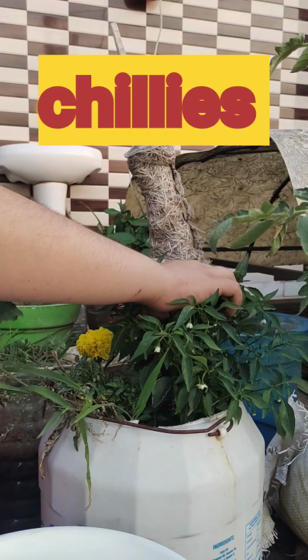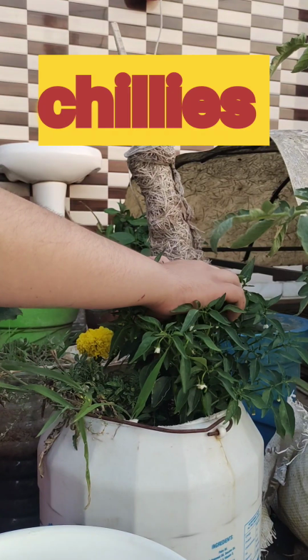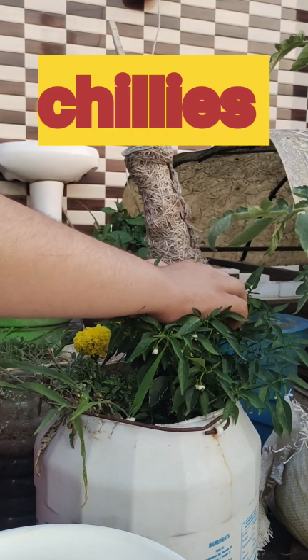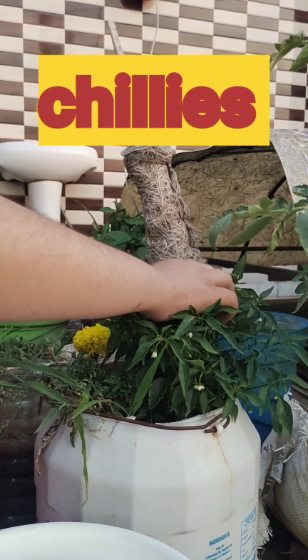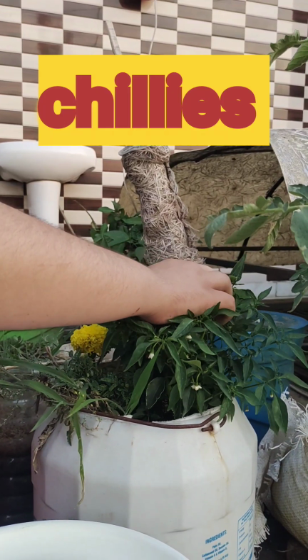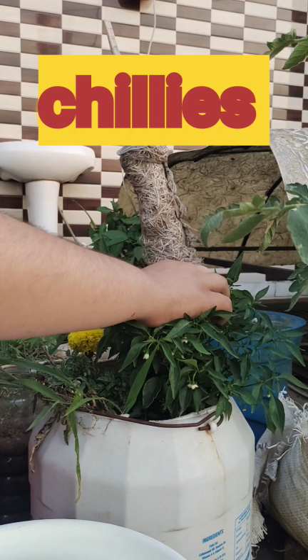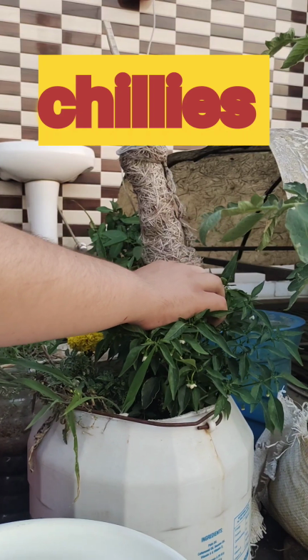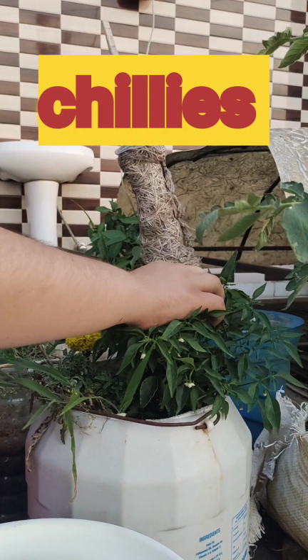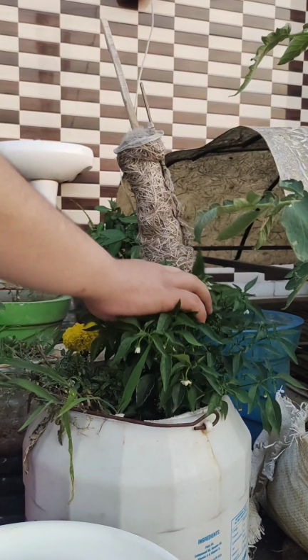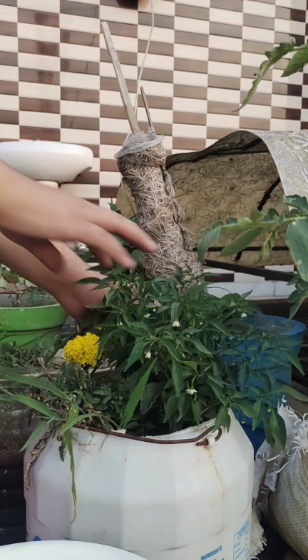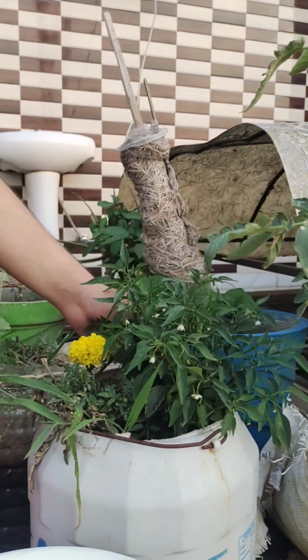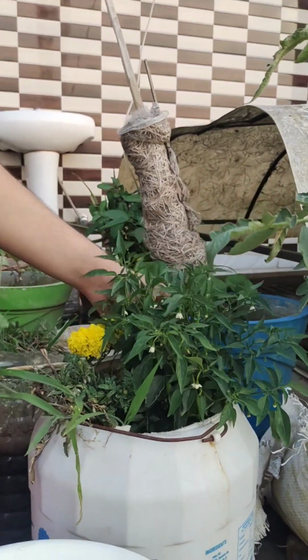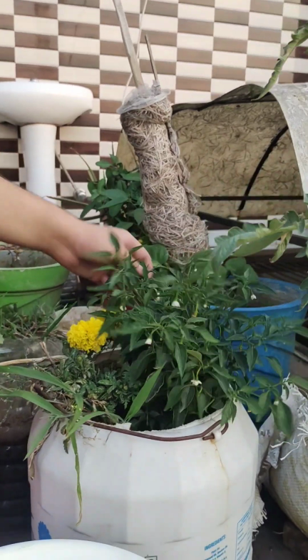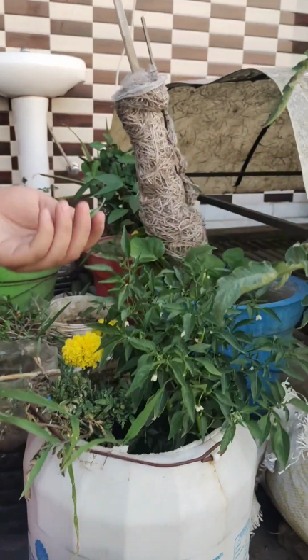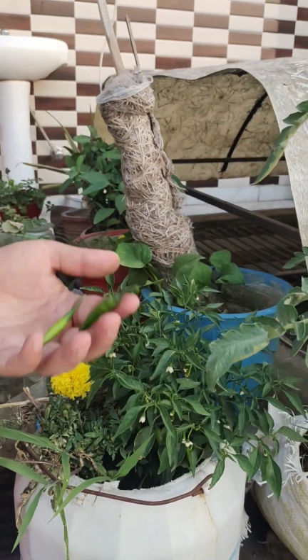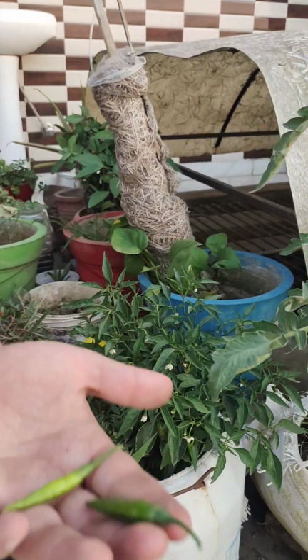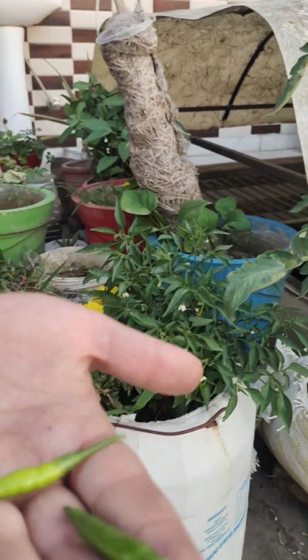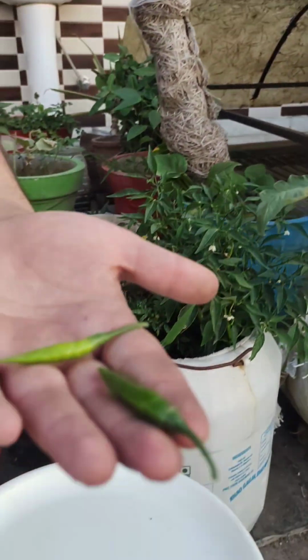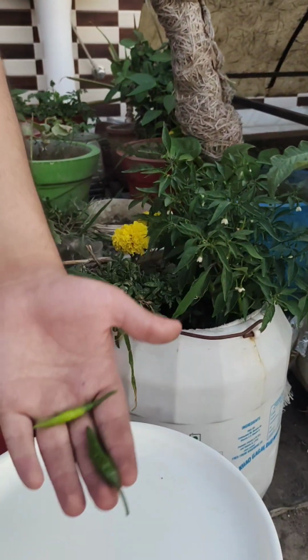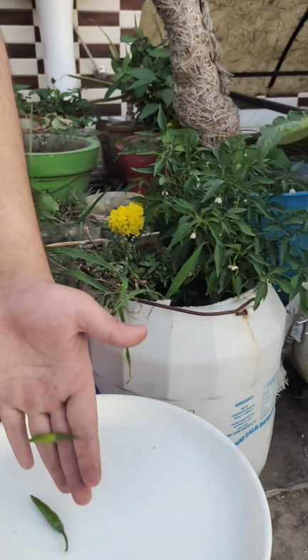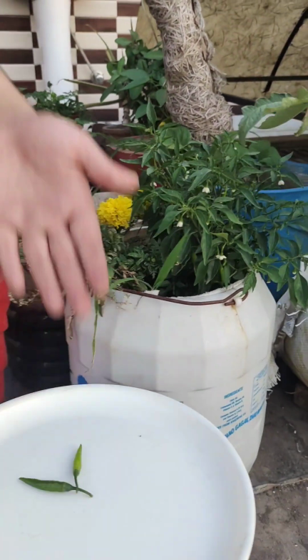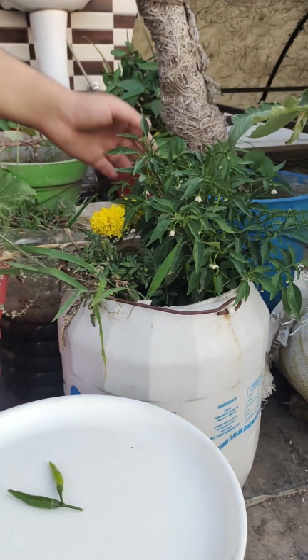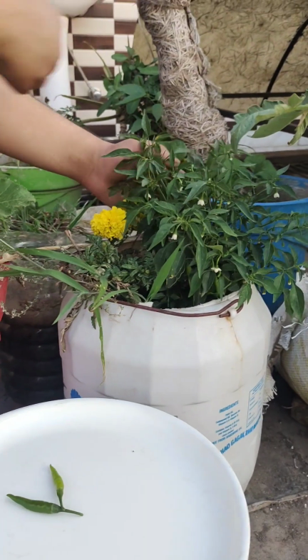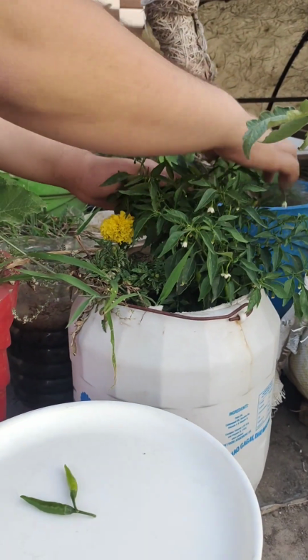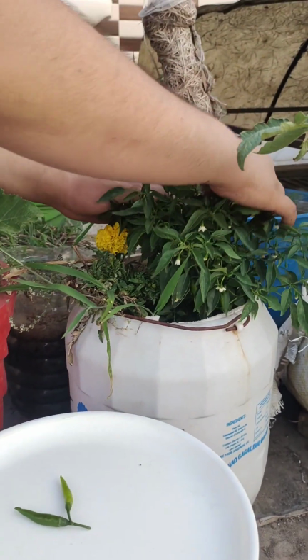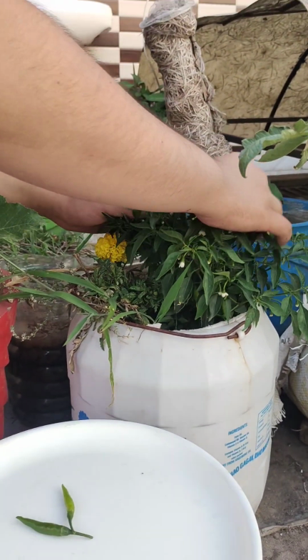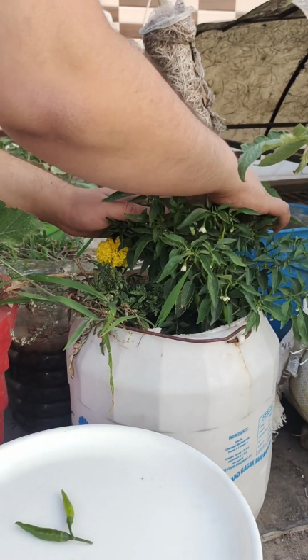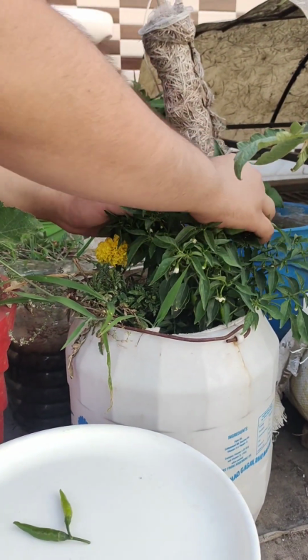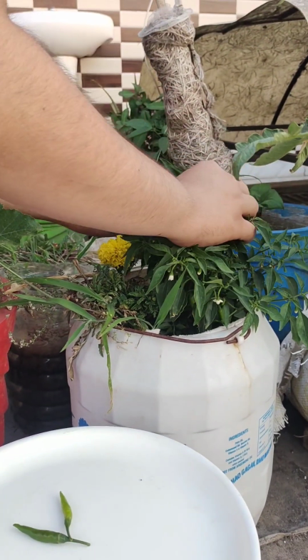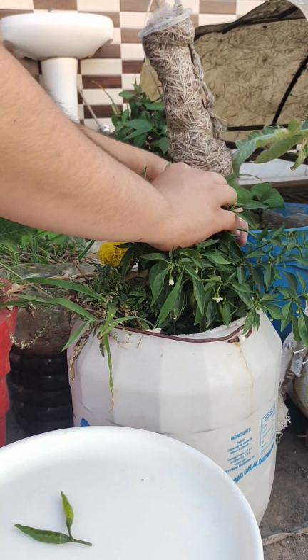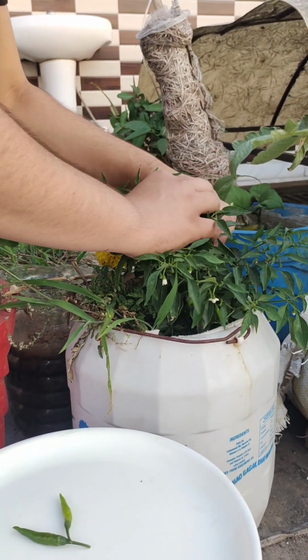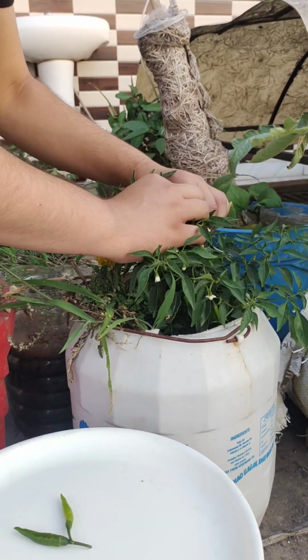Hello friends, welcome to my new video — harvesting episode 1. Not wasting too much of your time, let's begin with harvesting chilies. Look at those chilies!